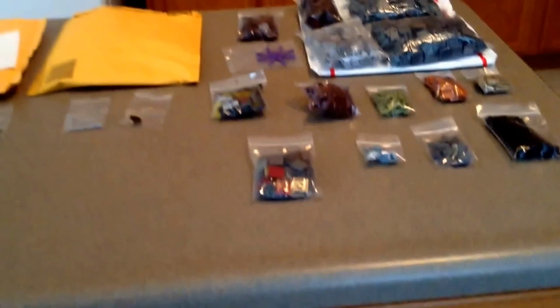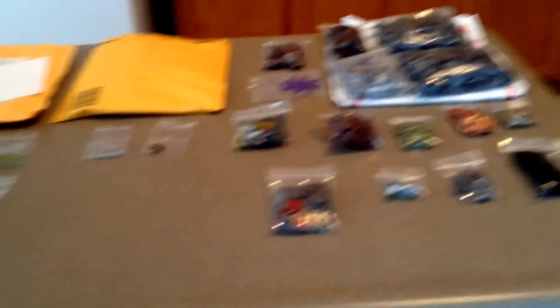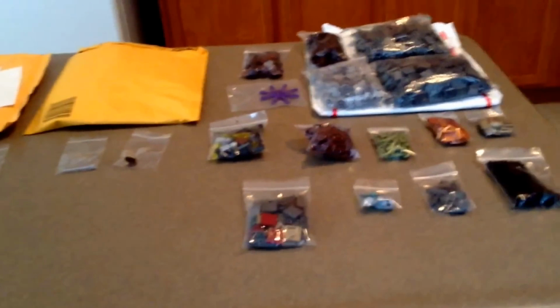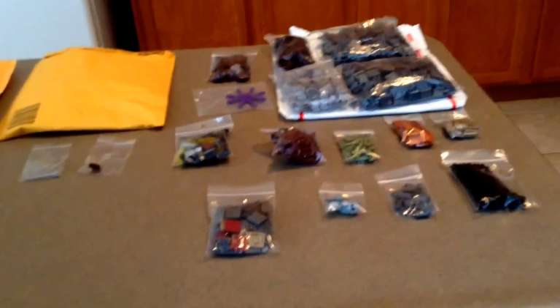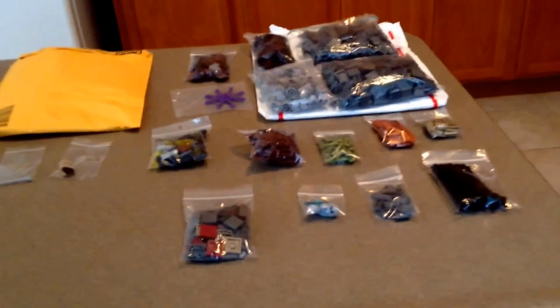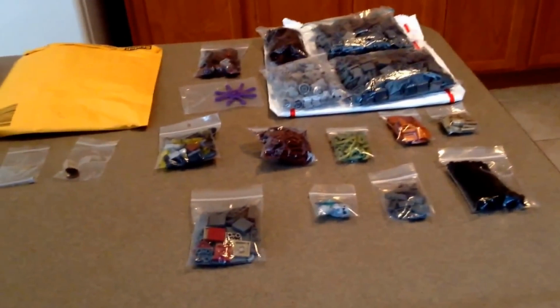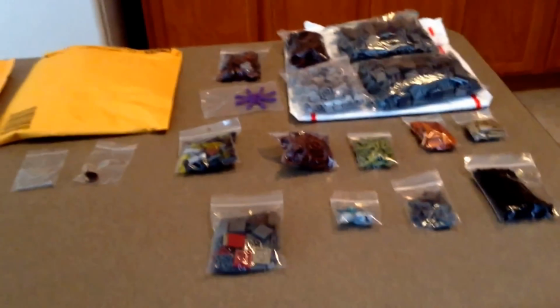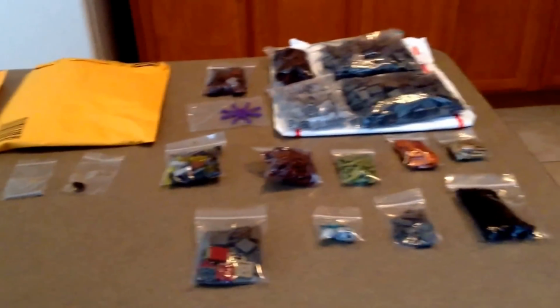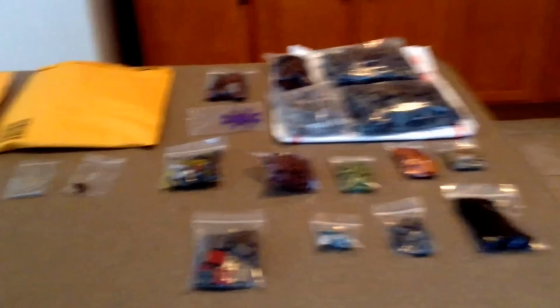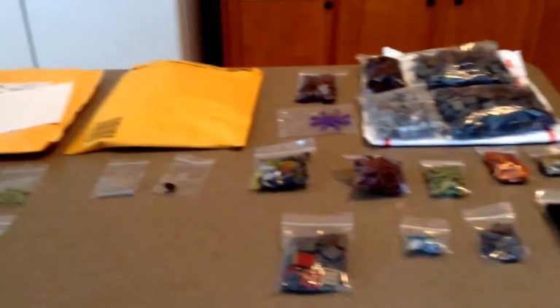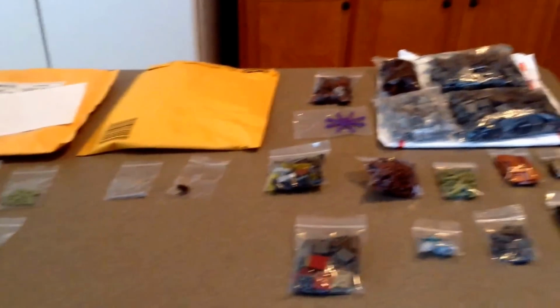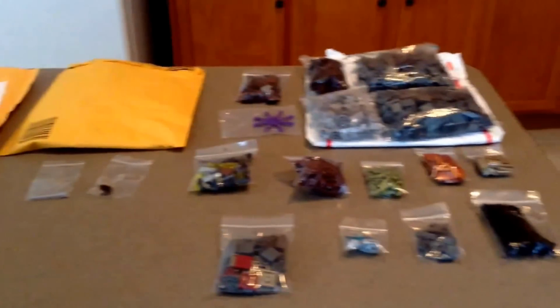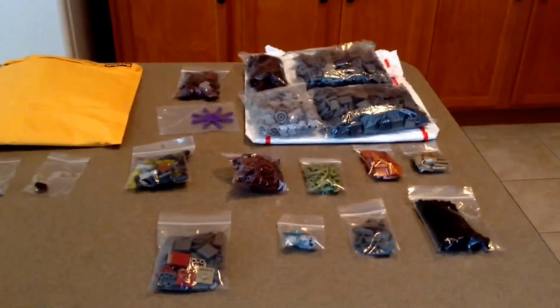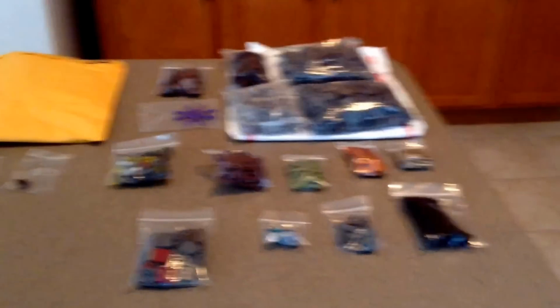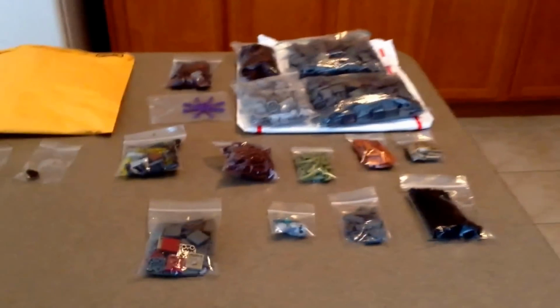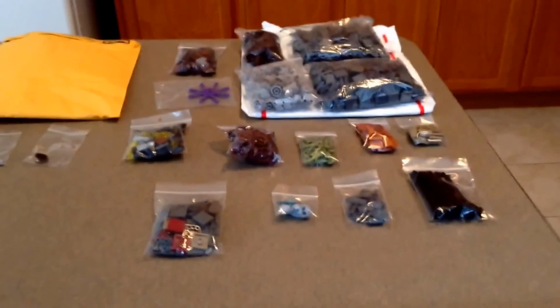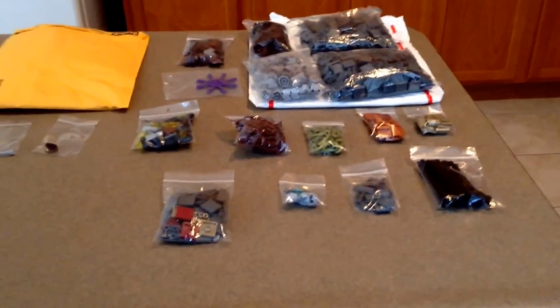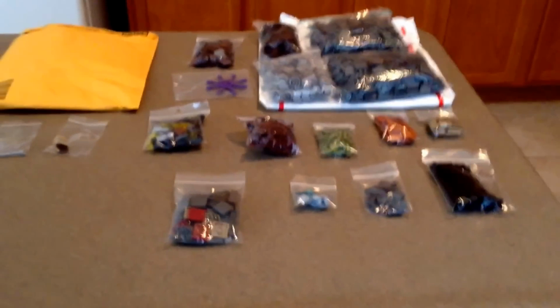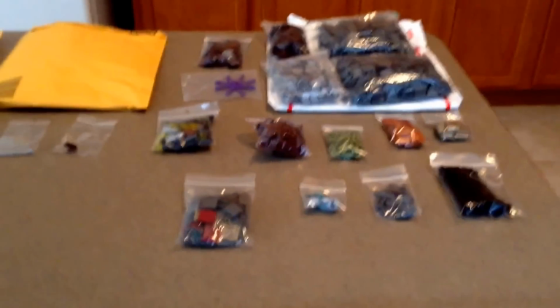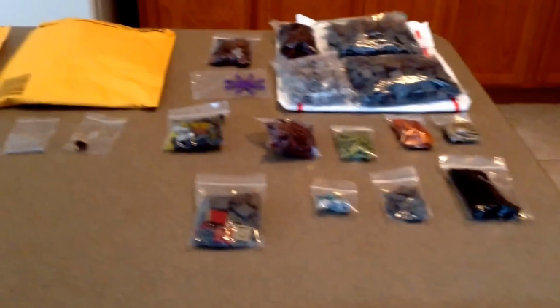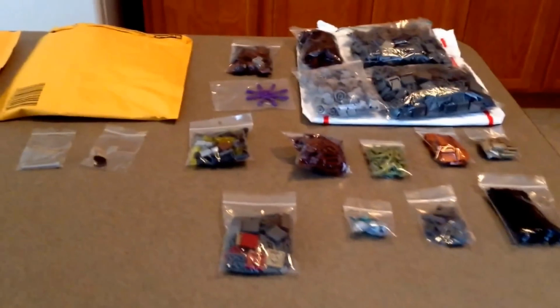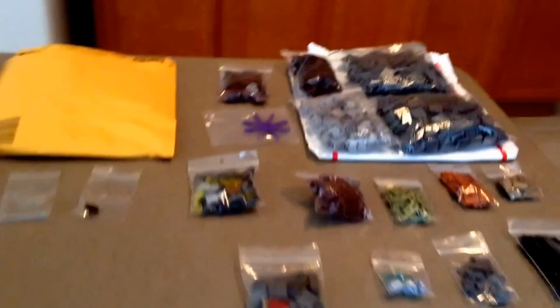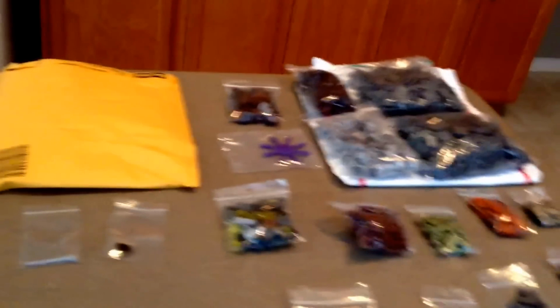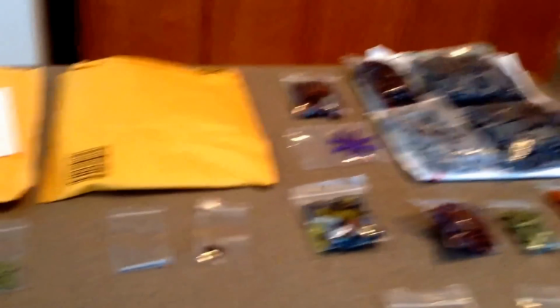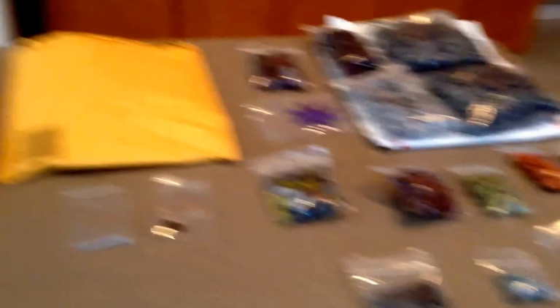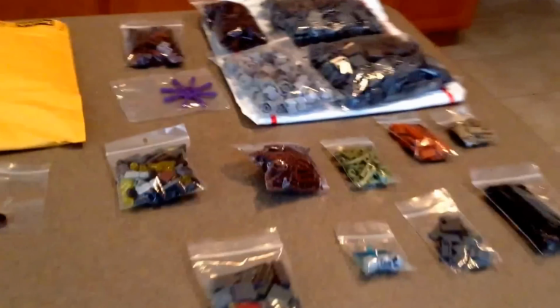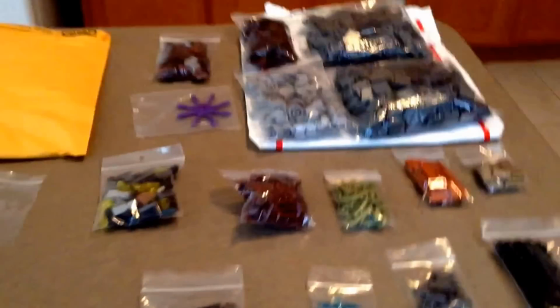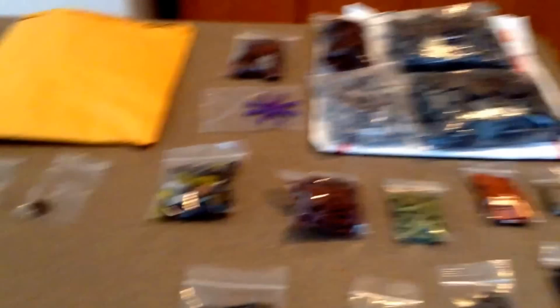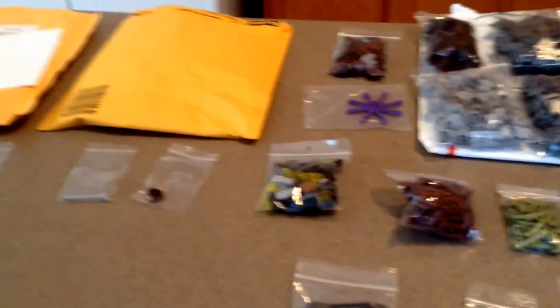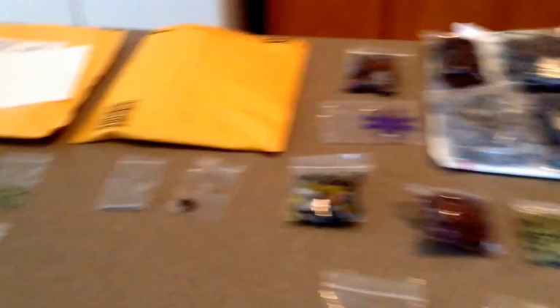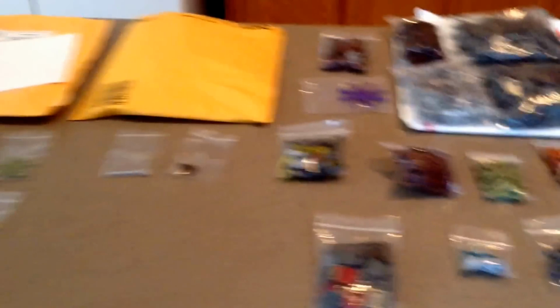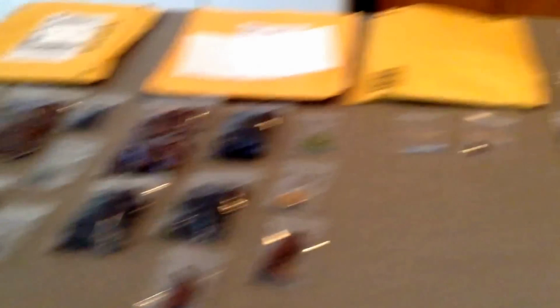Just got back from Indianapolis. I might talk about that a little bit in an update. It was really fun, but at the very end something happened that was not really that fun. But it doesn't really matter that much. So I got four packages right here.